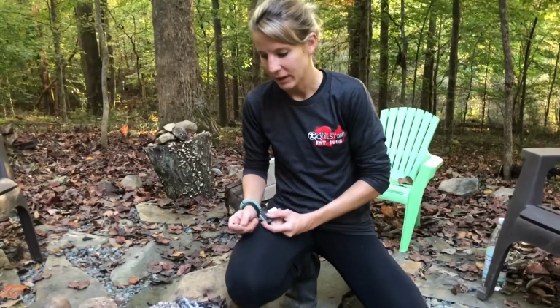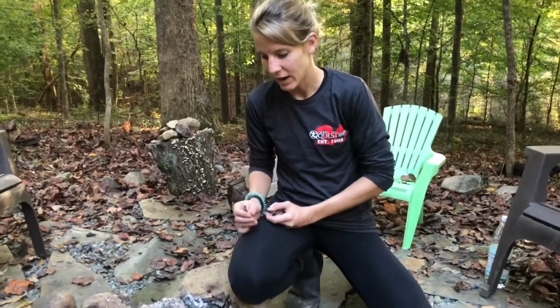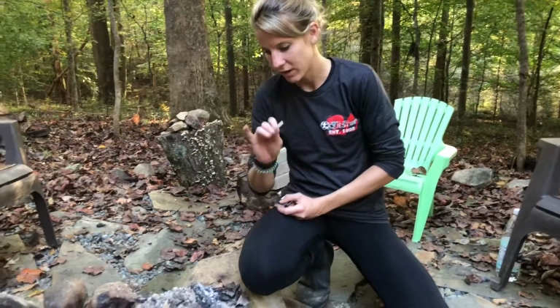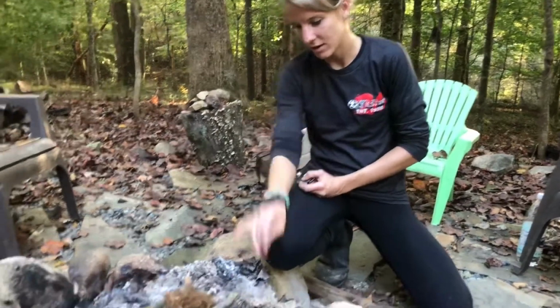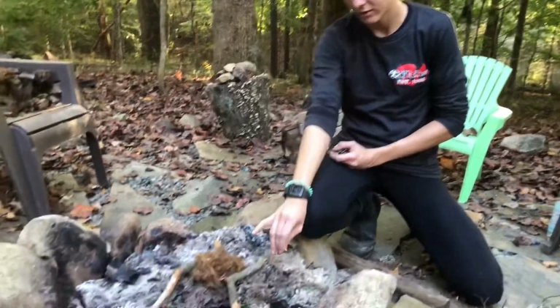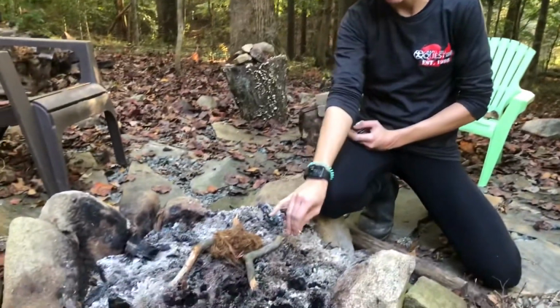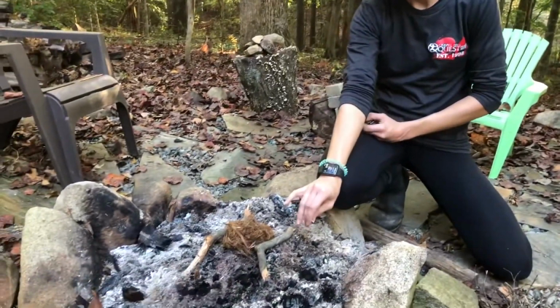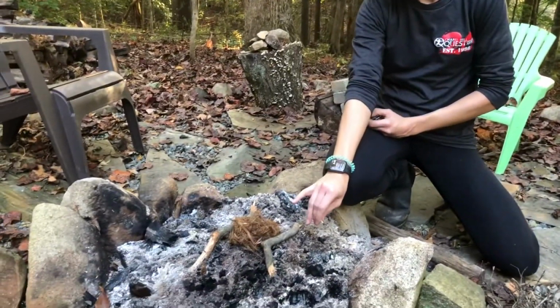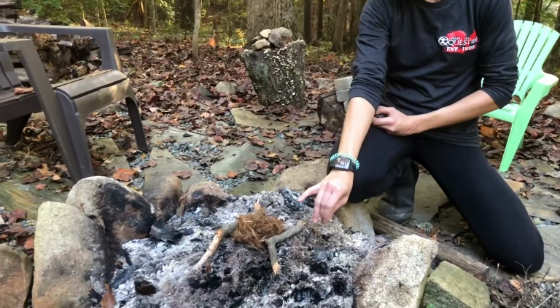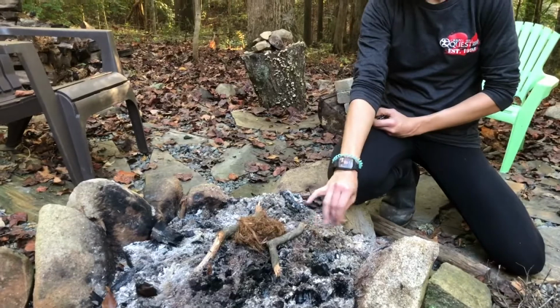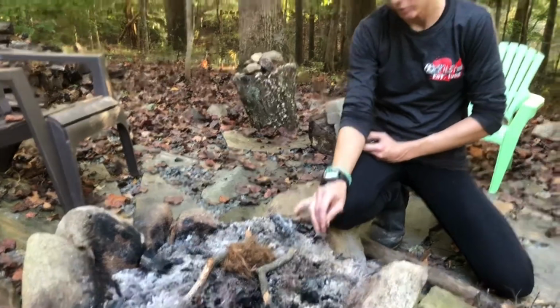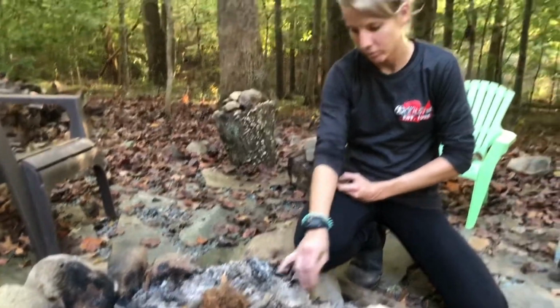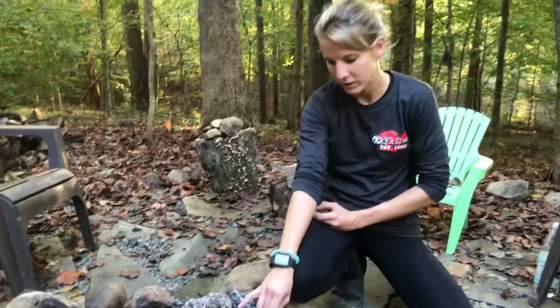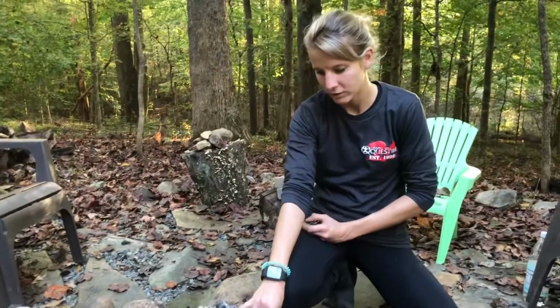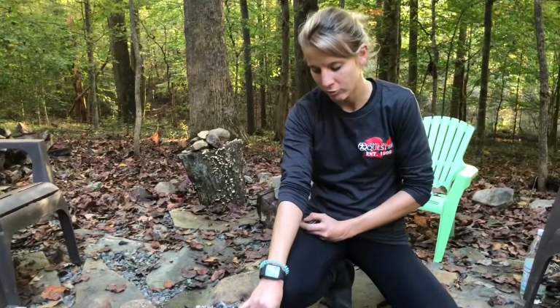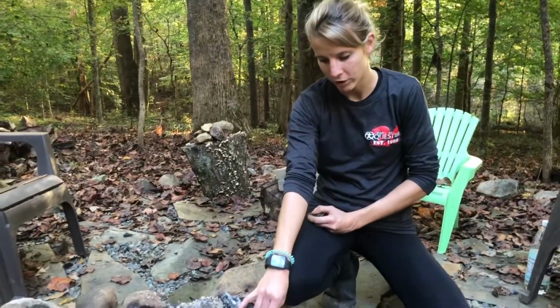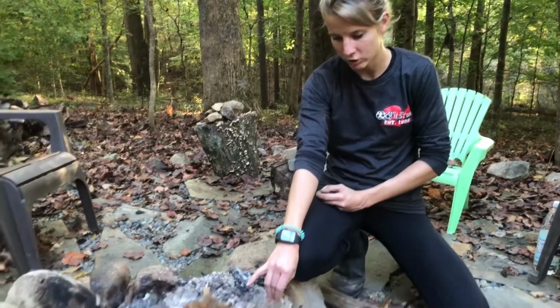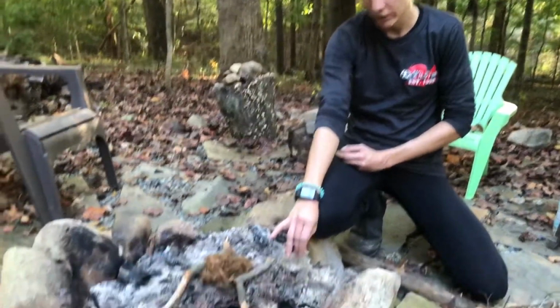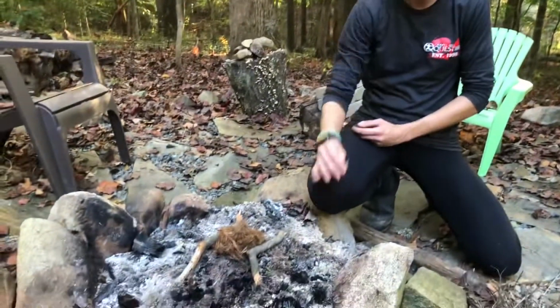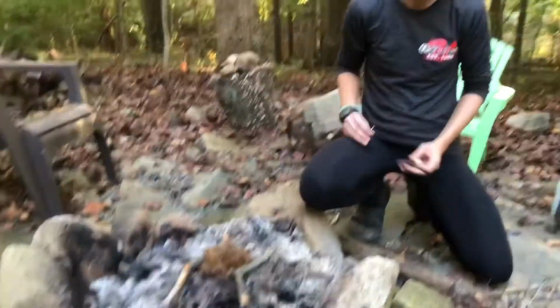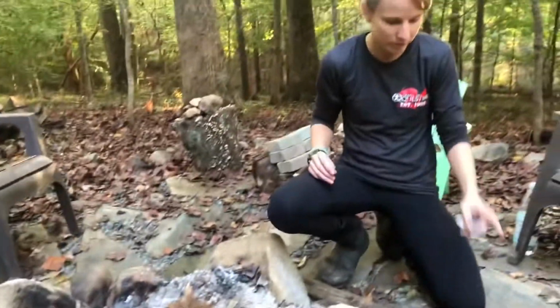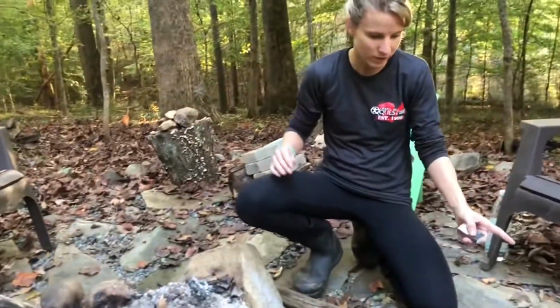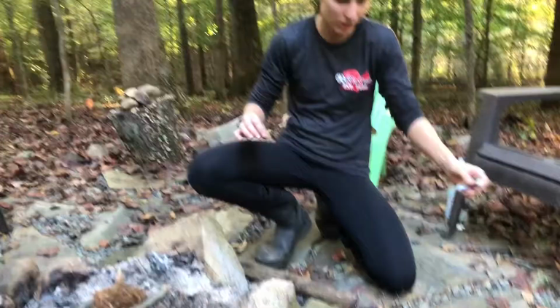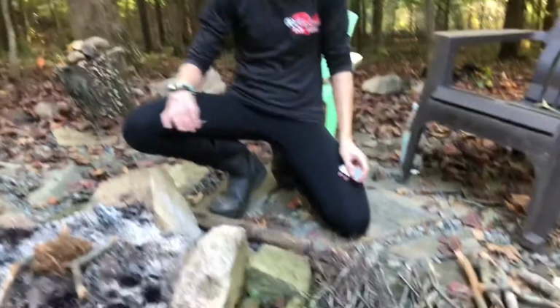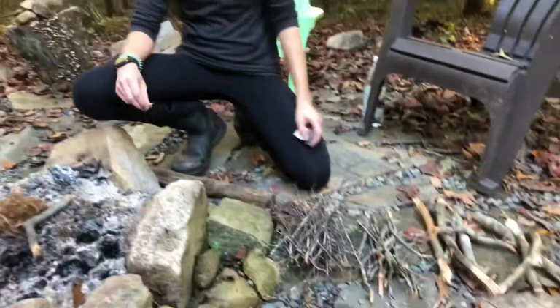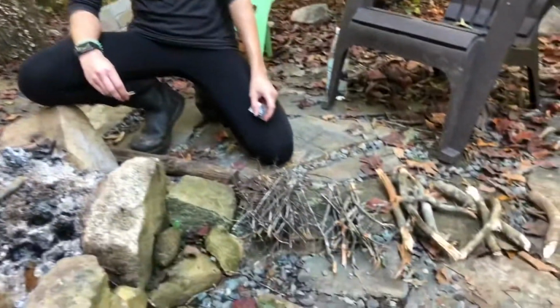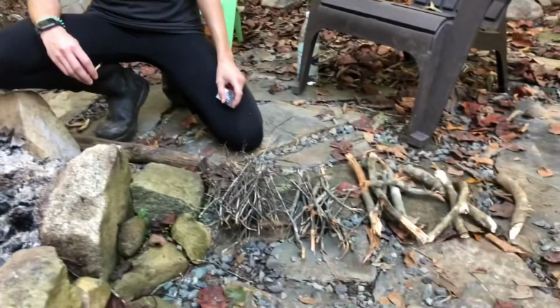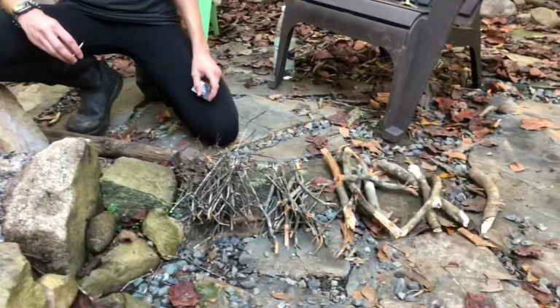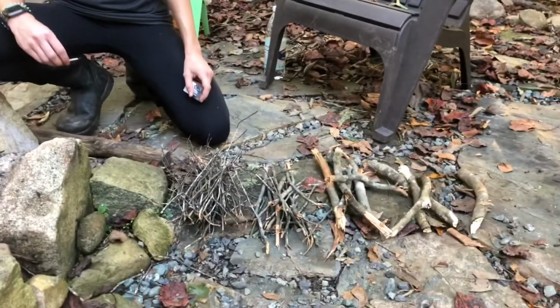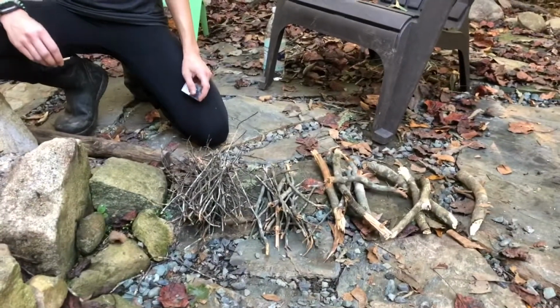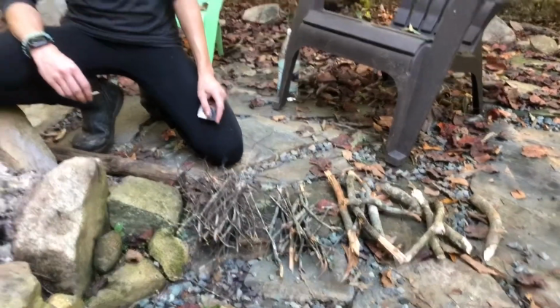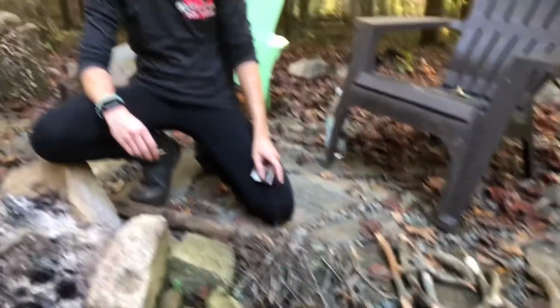I have a cedar bark tinder bundle, pieces of birch, and then I processed a branch that was hanging in a tree — a dead branch.